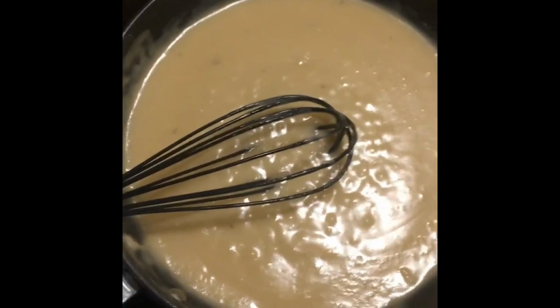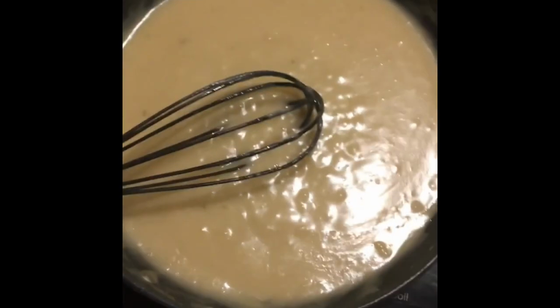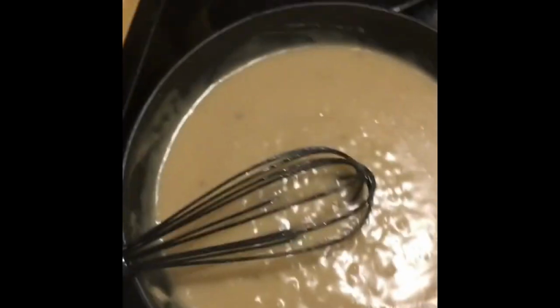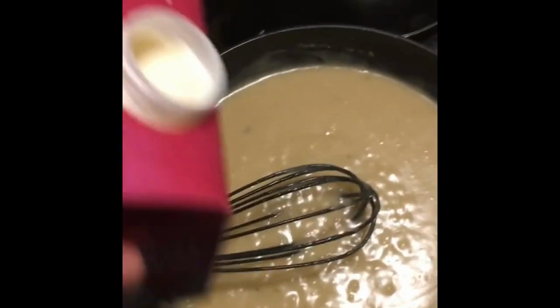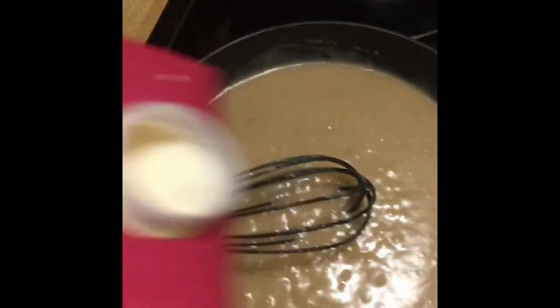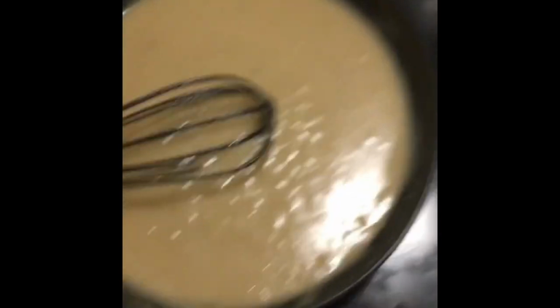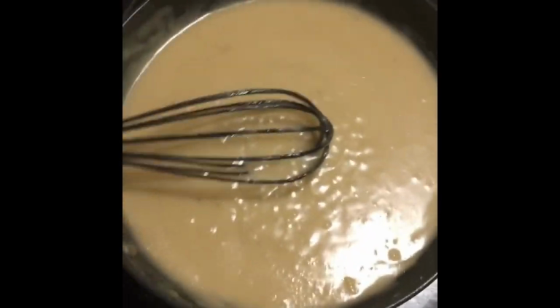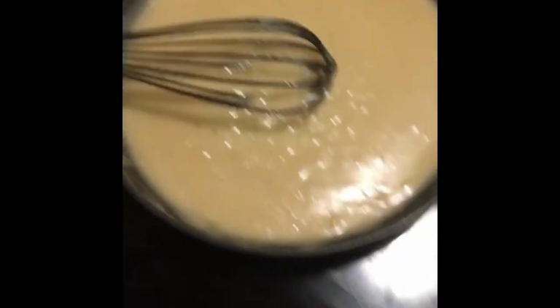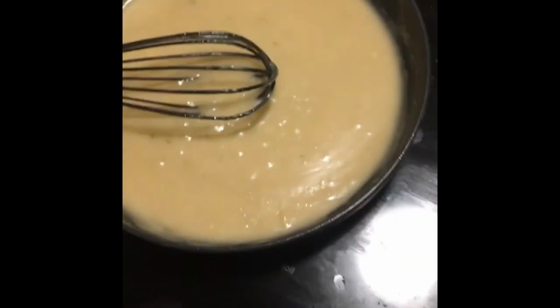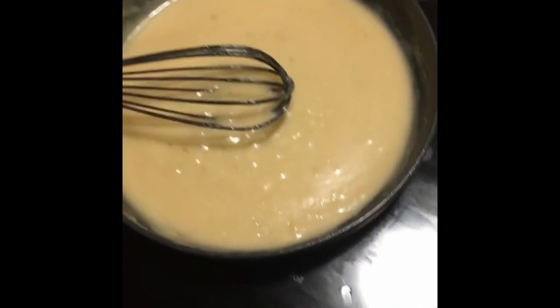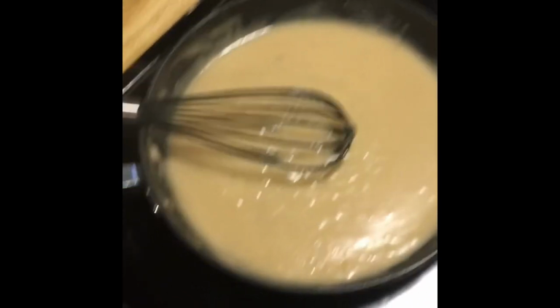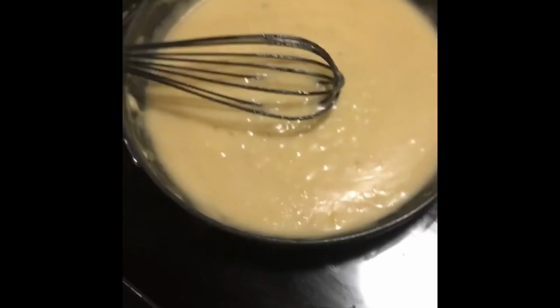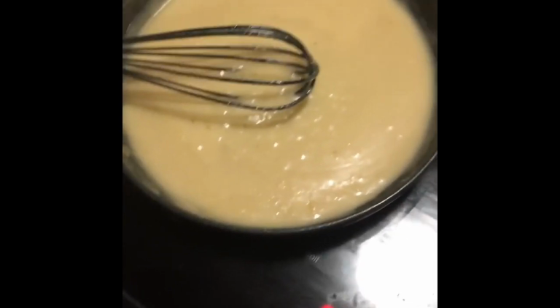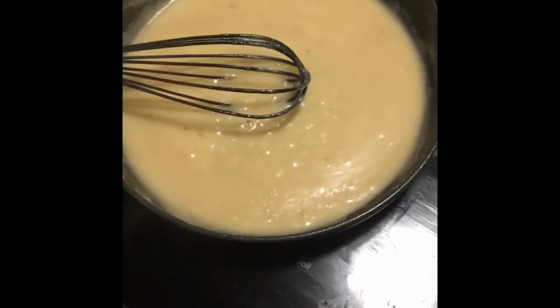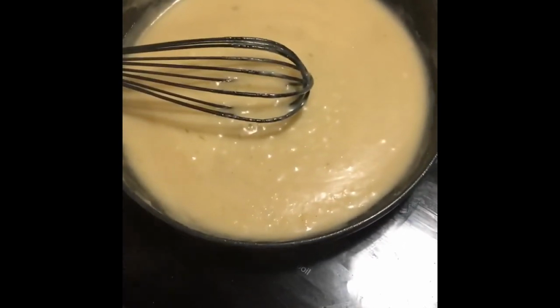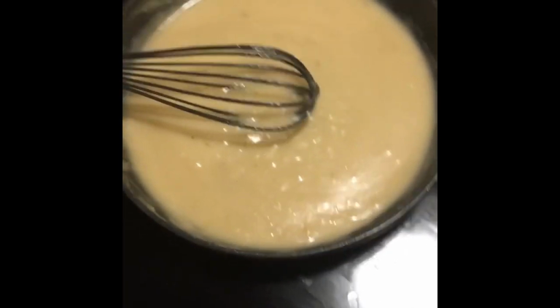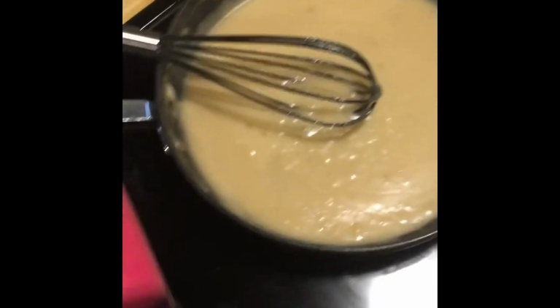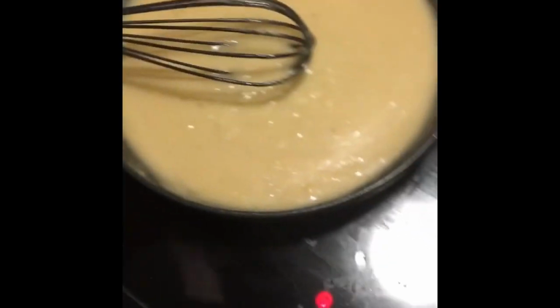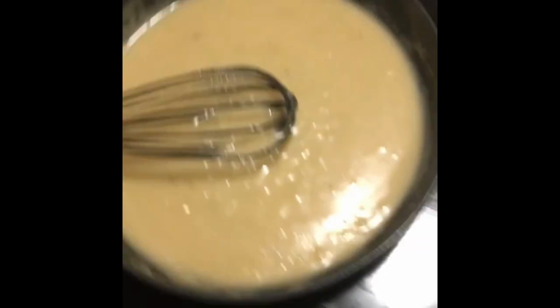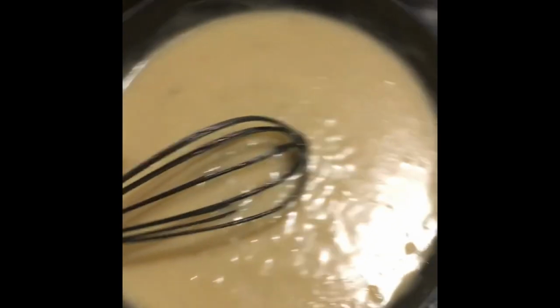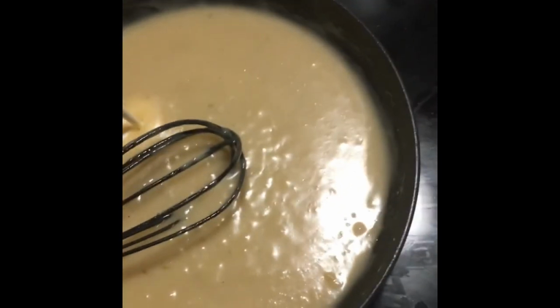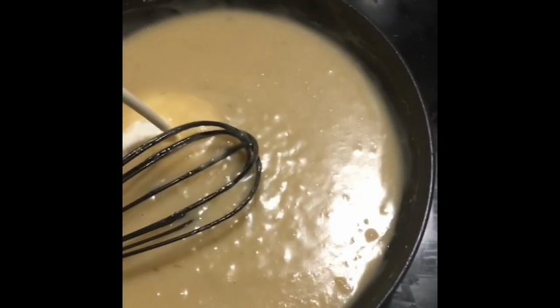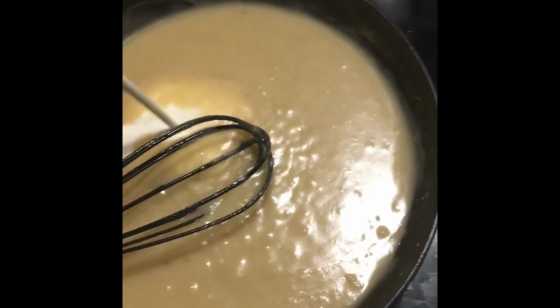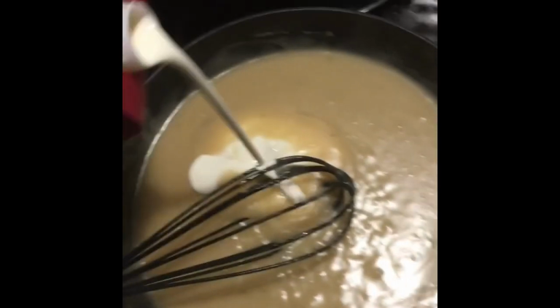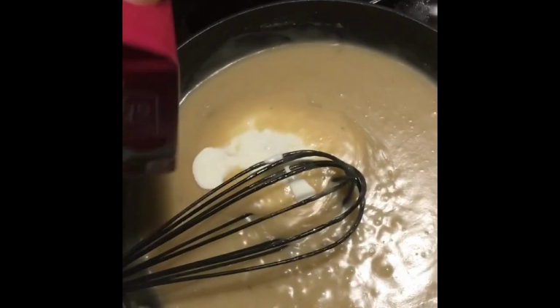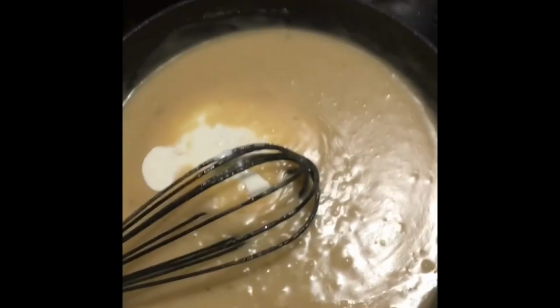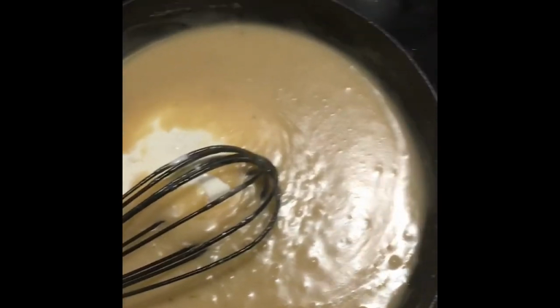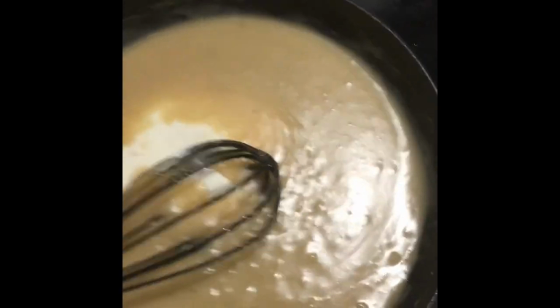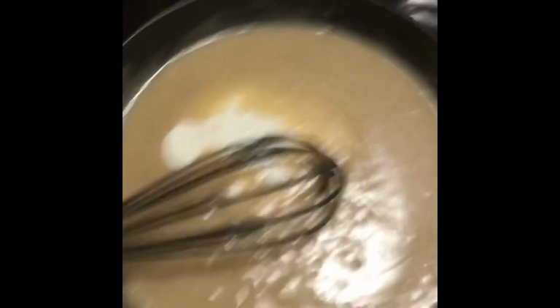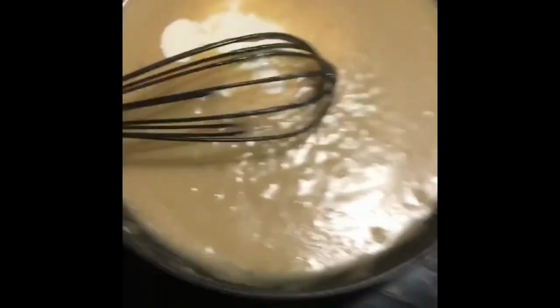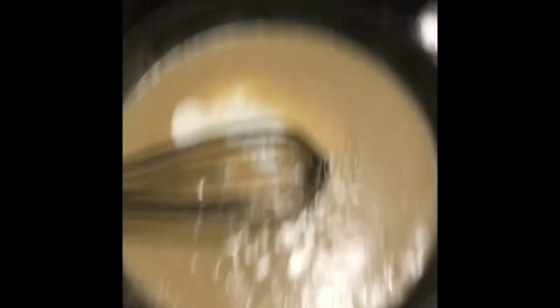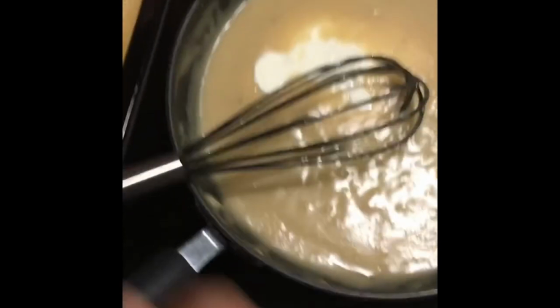I forgot to add a little bit of cream to the roux — you don't have to do it at this point, you don't even have to add it to the roux at all and can do it later on, but I'm just going to add a little bit now and see what happens.